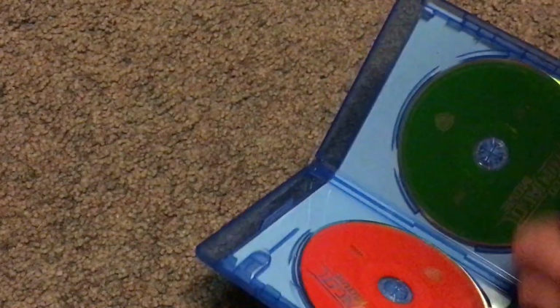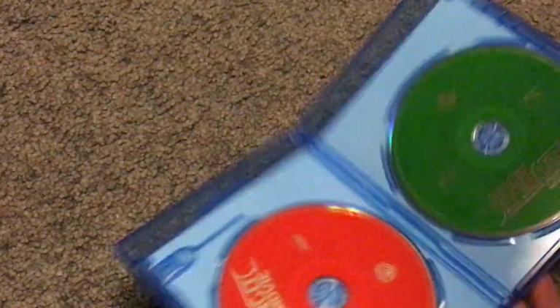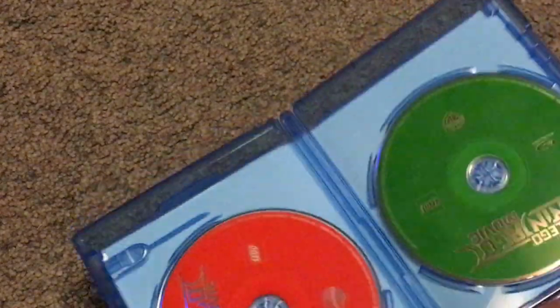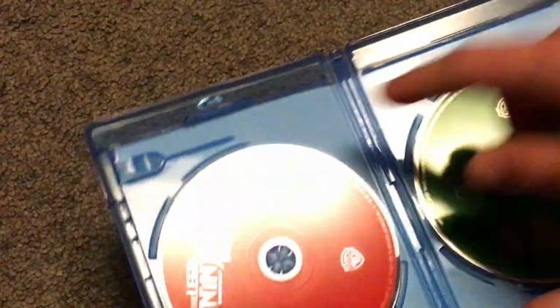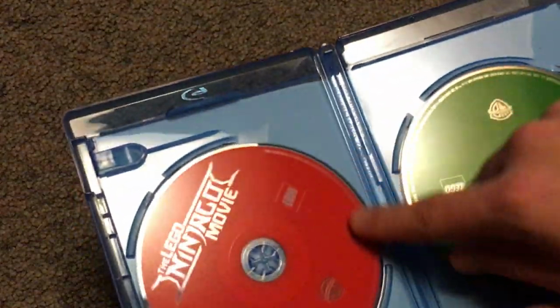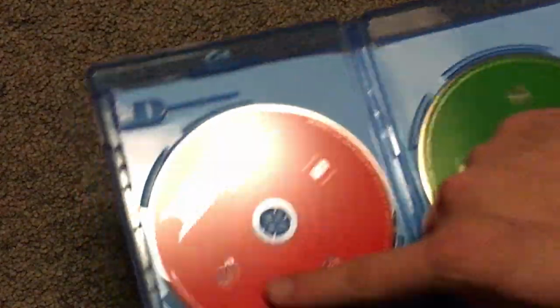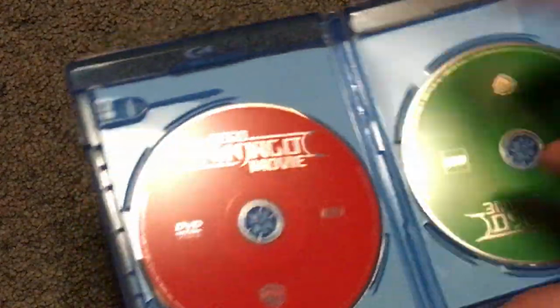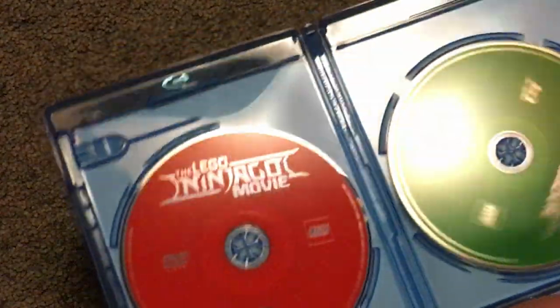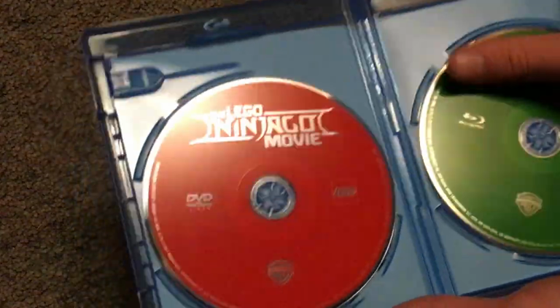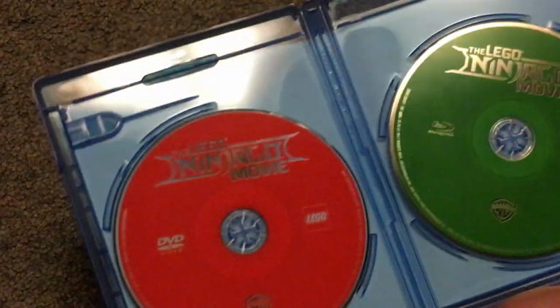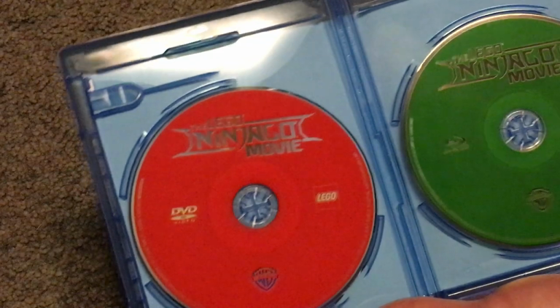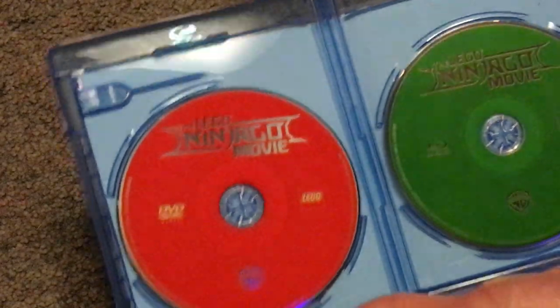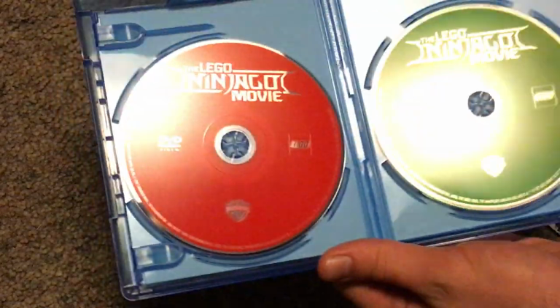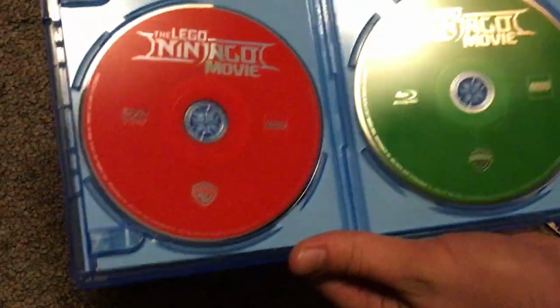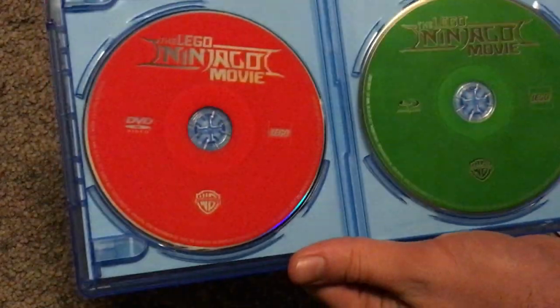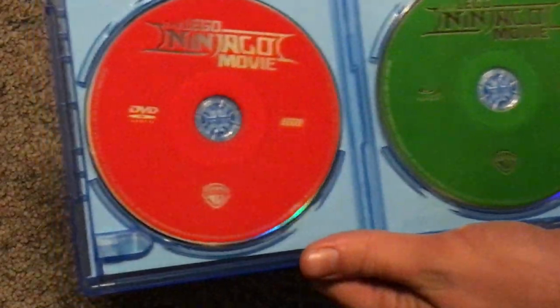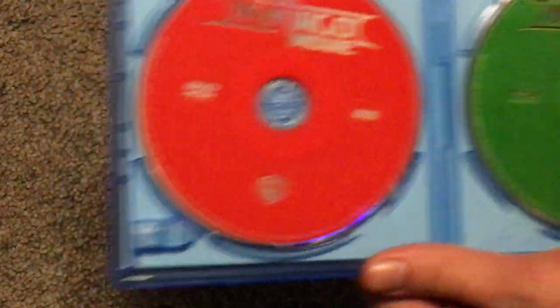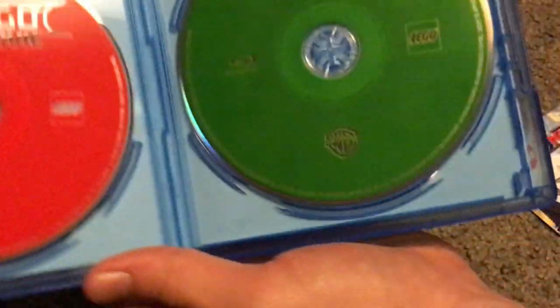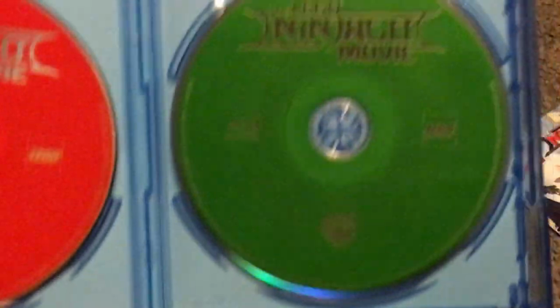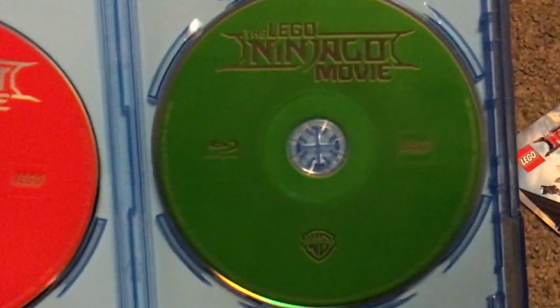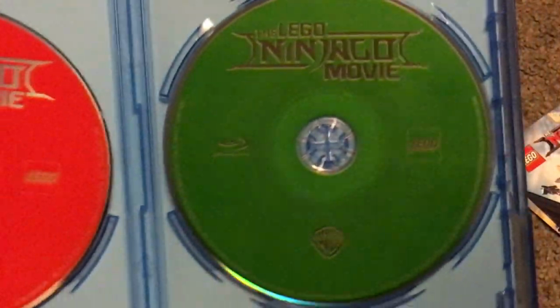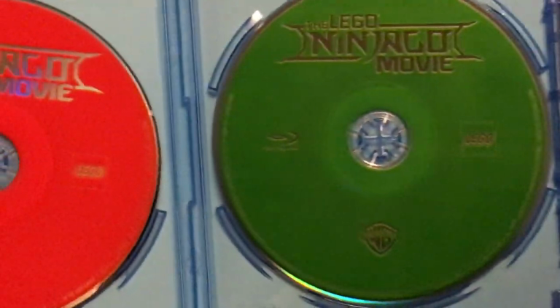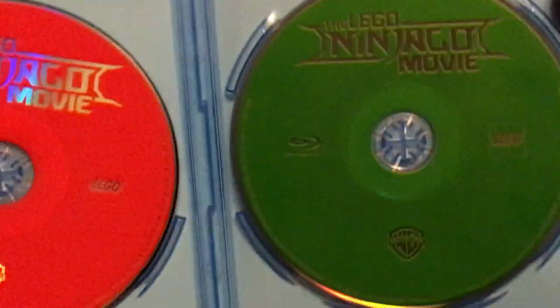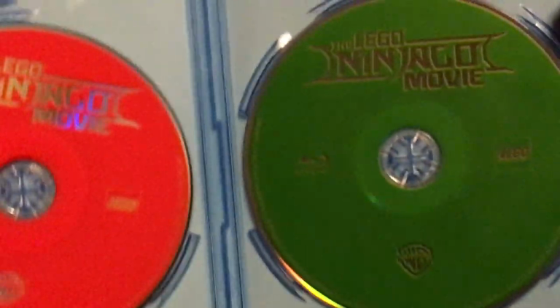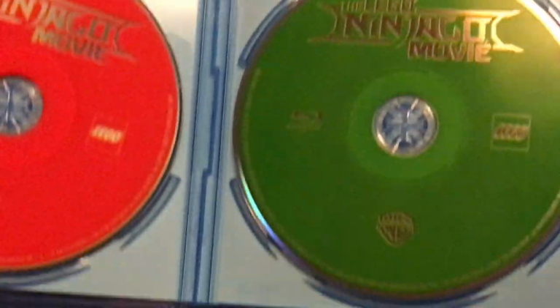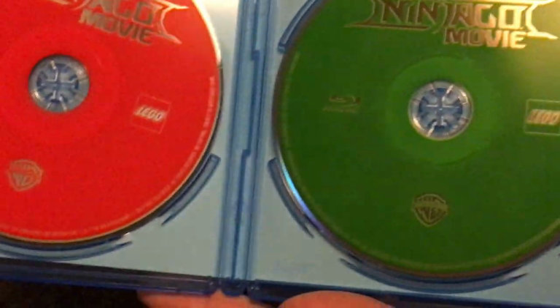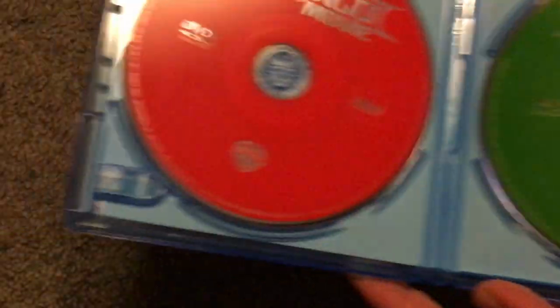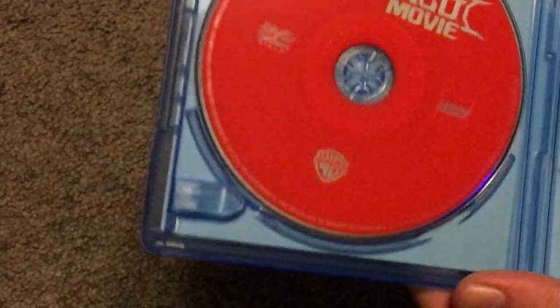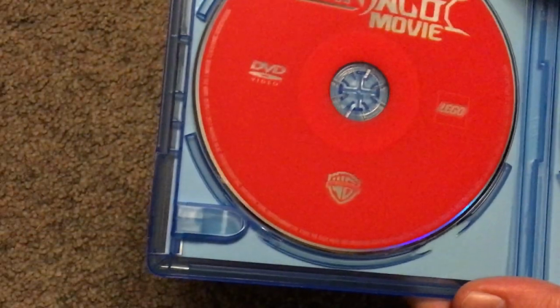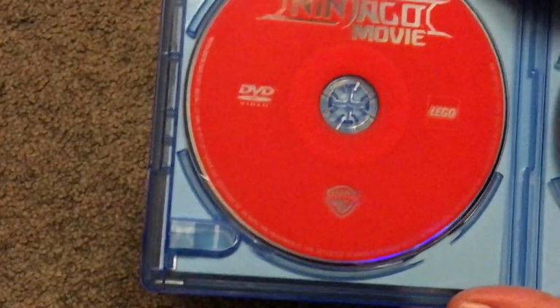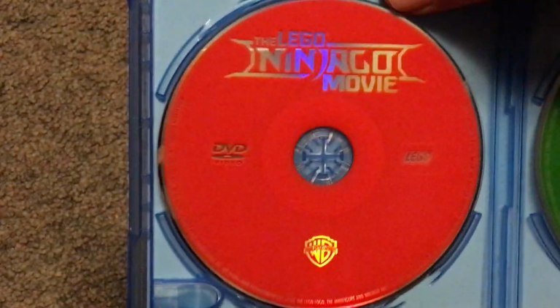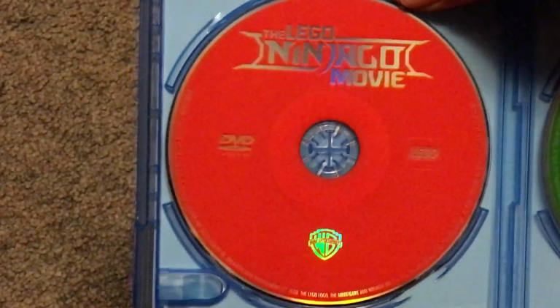And onto the discs — pretty plain artwork to them, but kind of how they do it these days. So here's the Blu-Ray in green to suit Lloyd, and then in red probably to suit Kai.